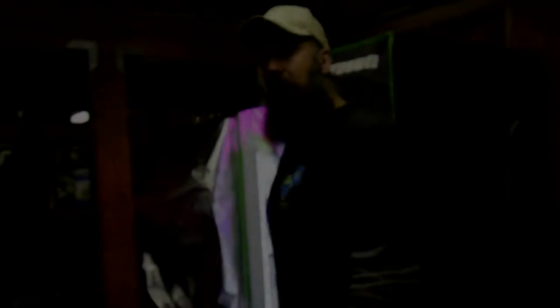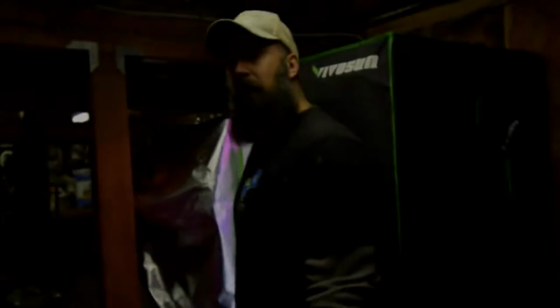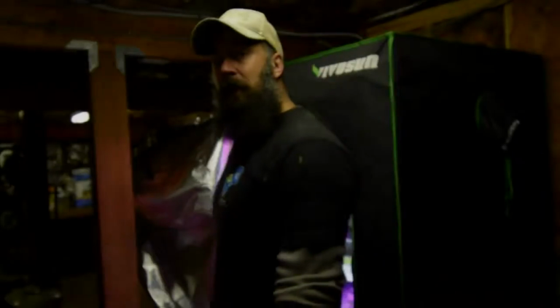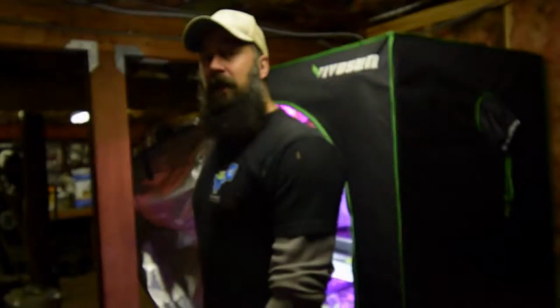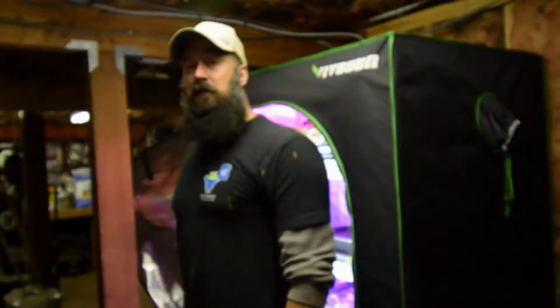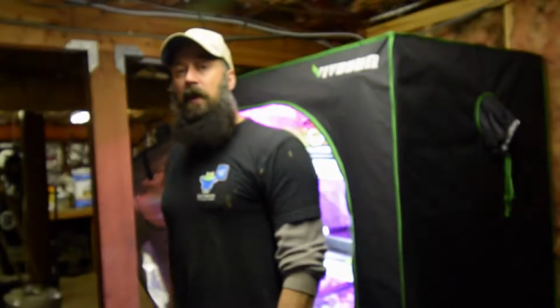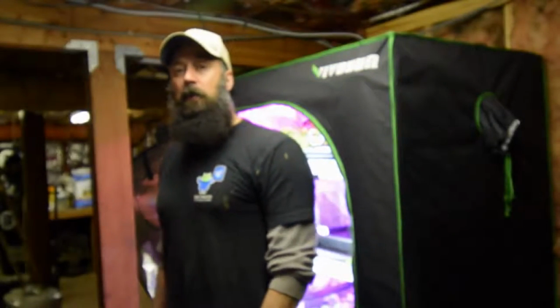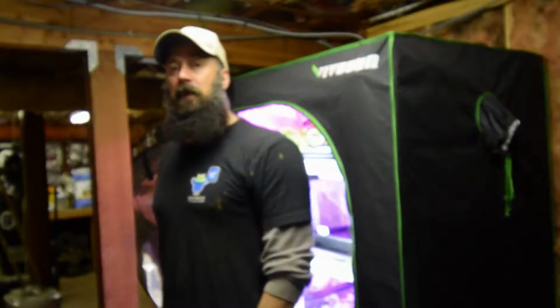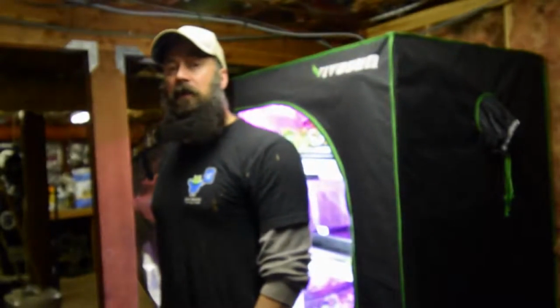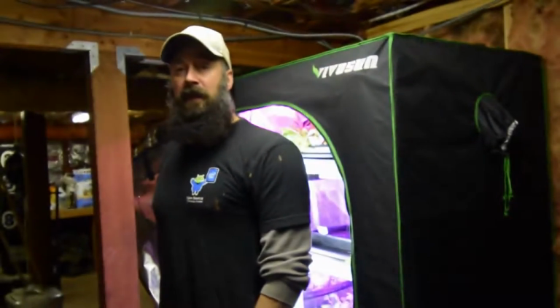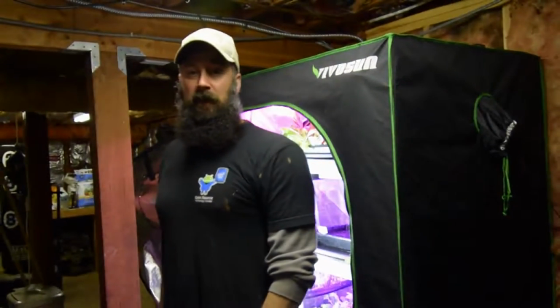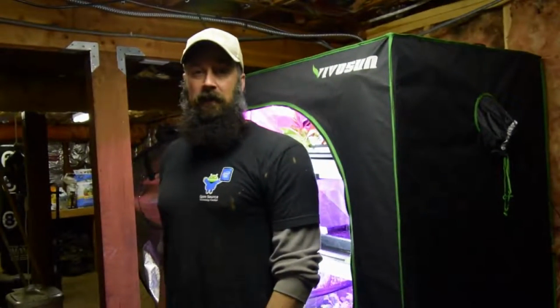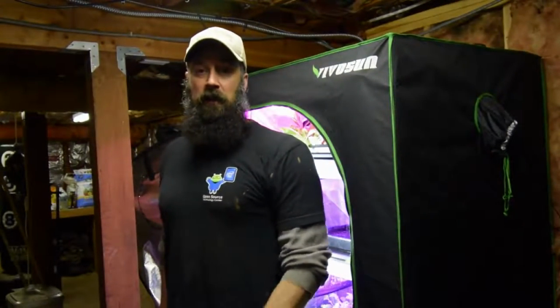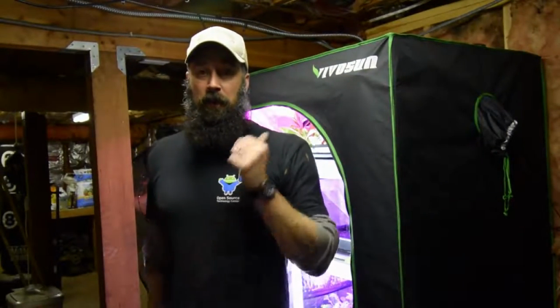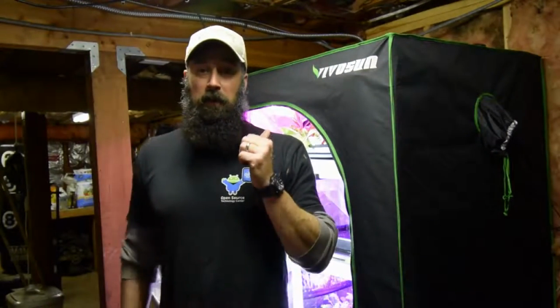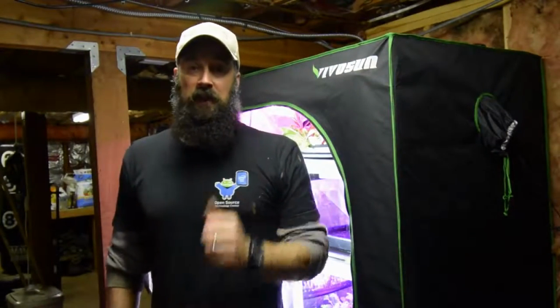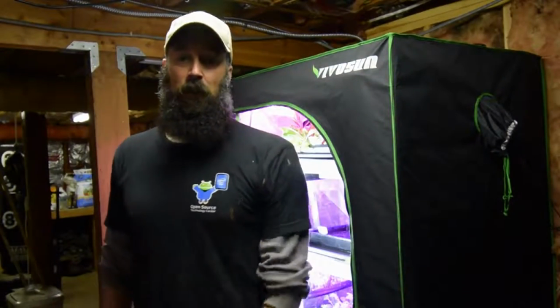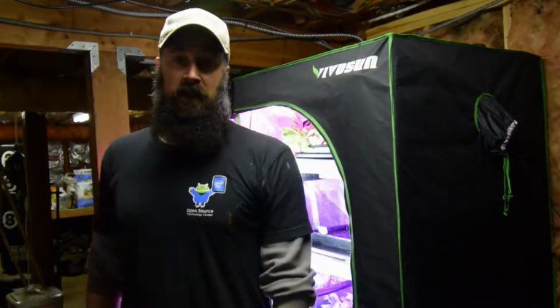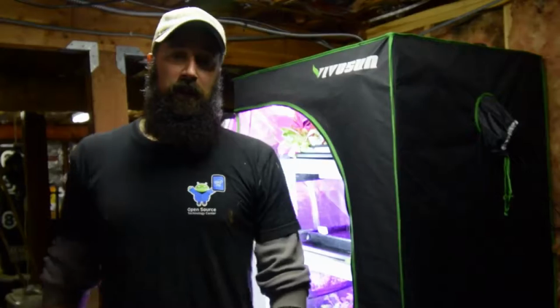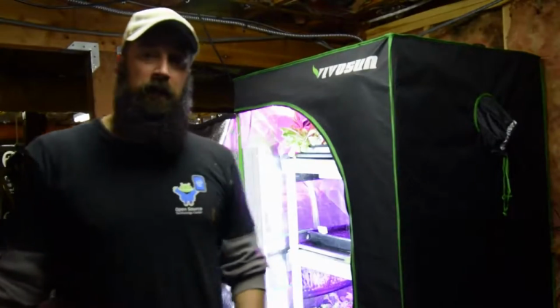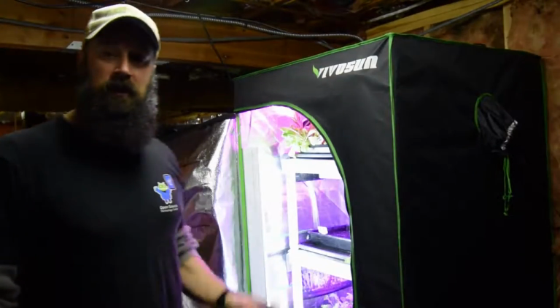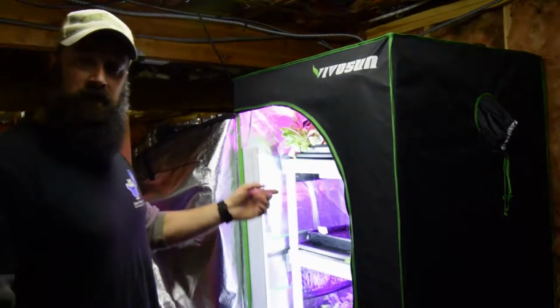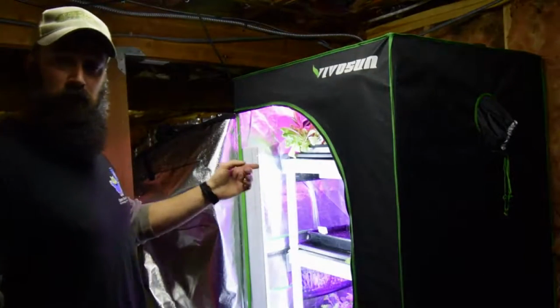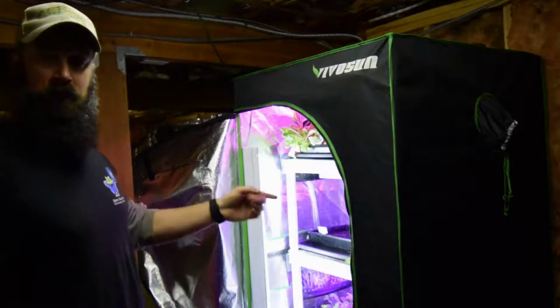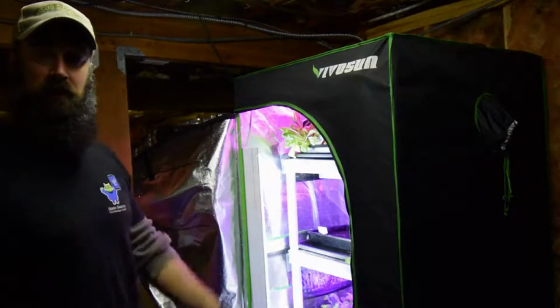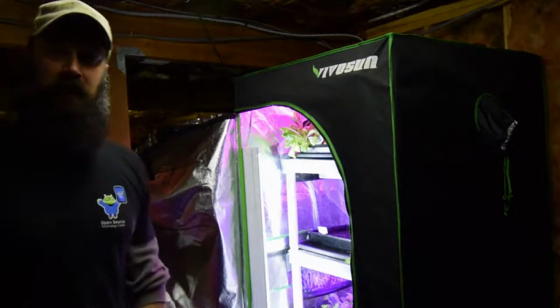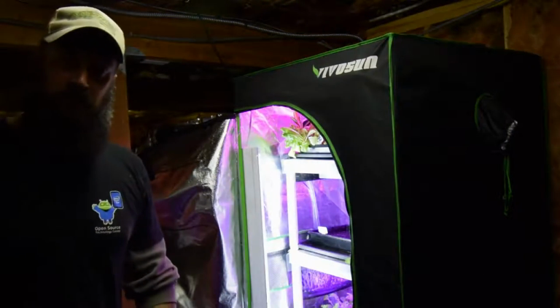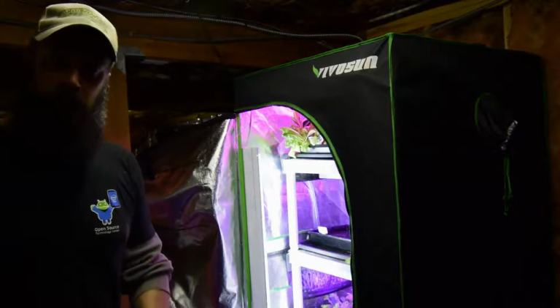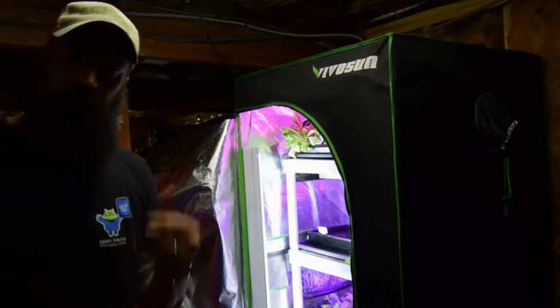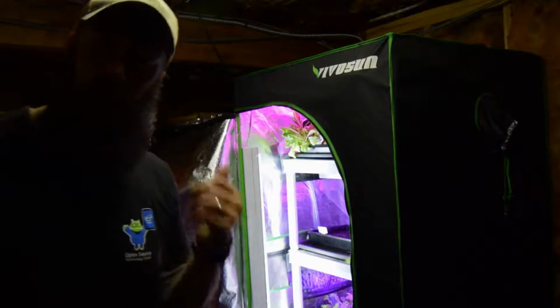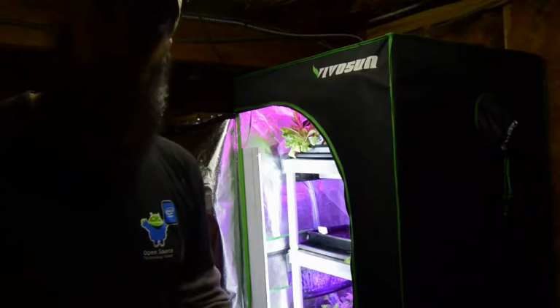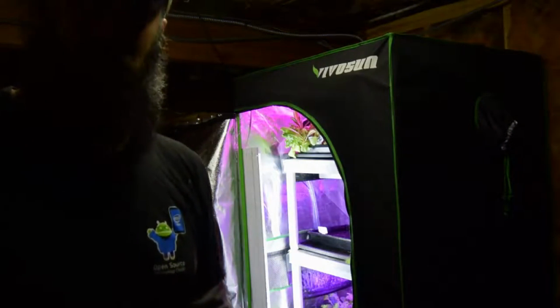Hey everybody, this is Brian from P&B Homesteading, wanting to give an update for the midsize grow tent and some of the changes for new seed restarting. Let me grab the camera and I'll walk you over.